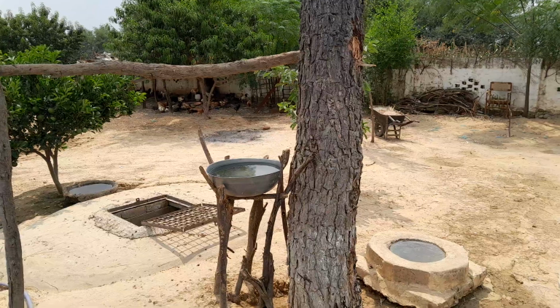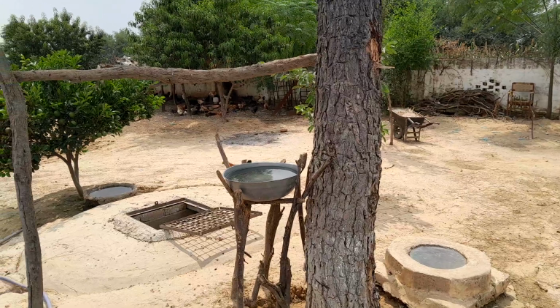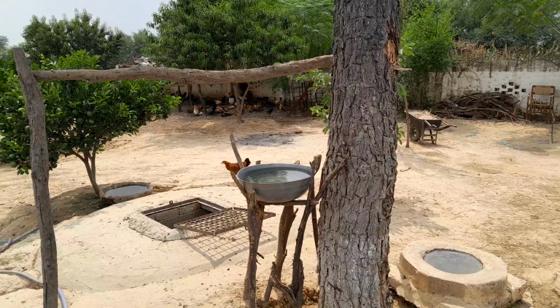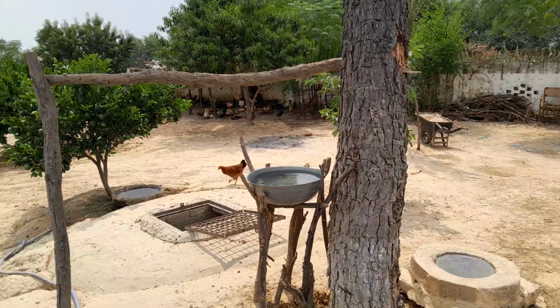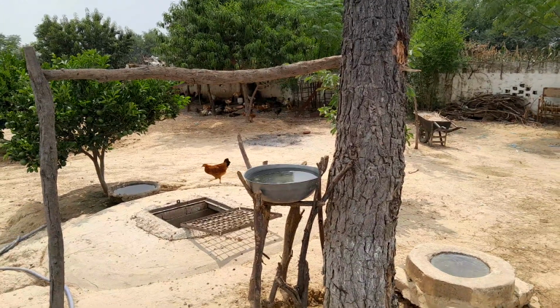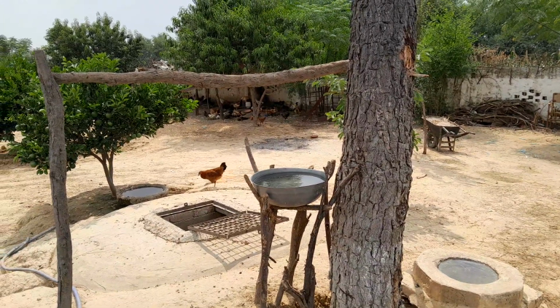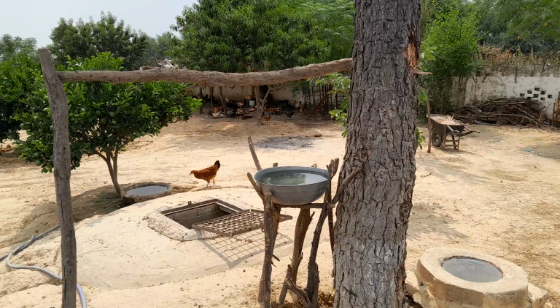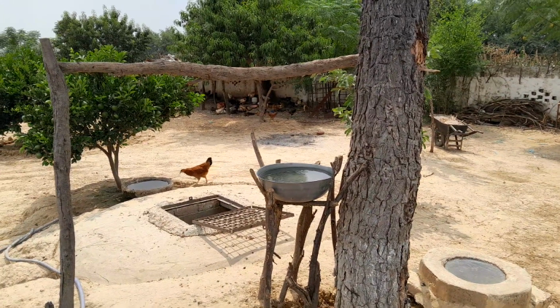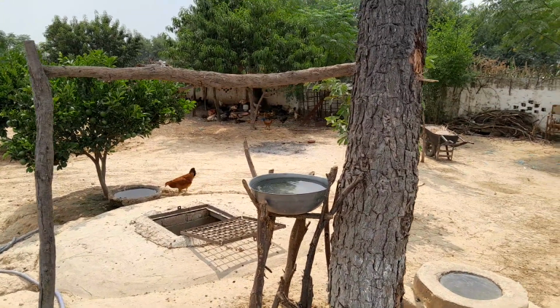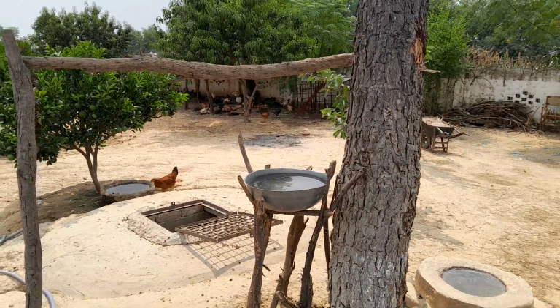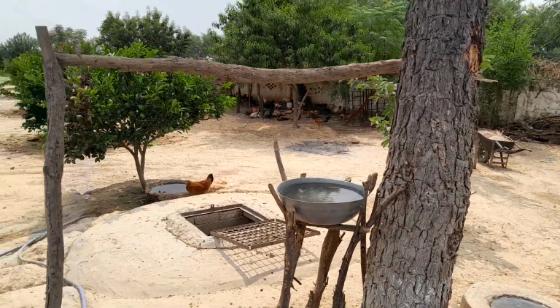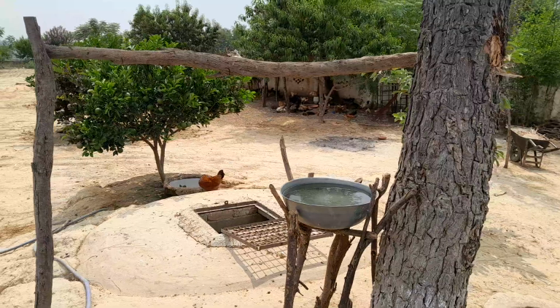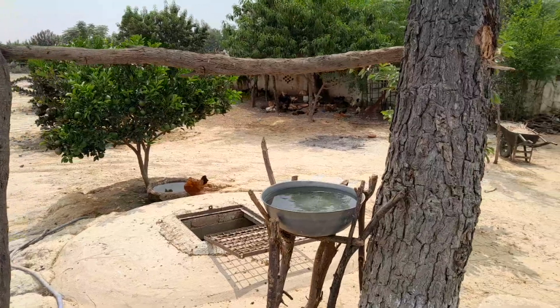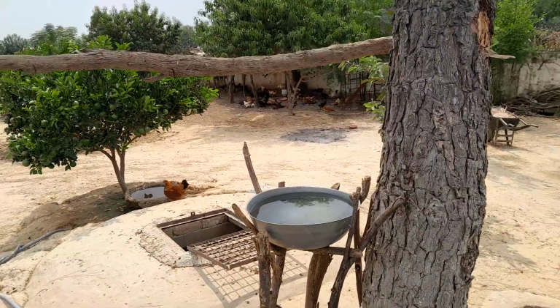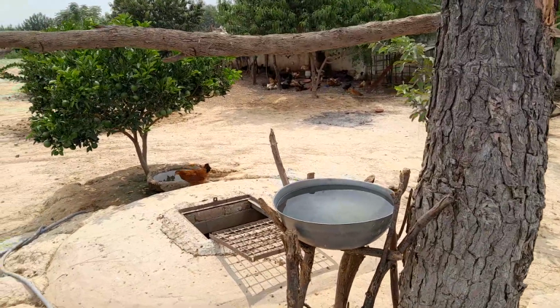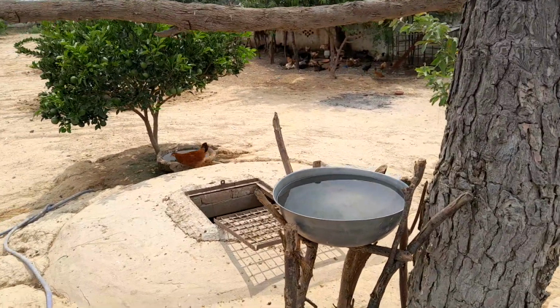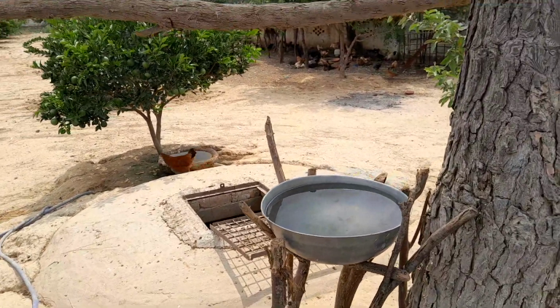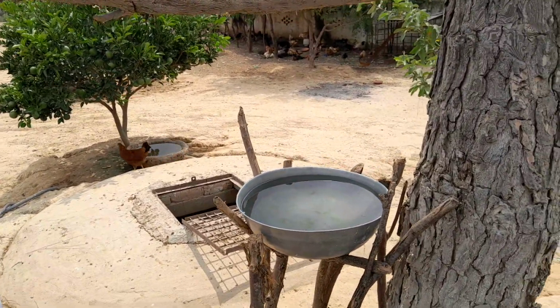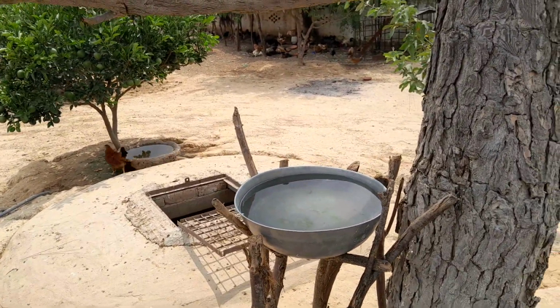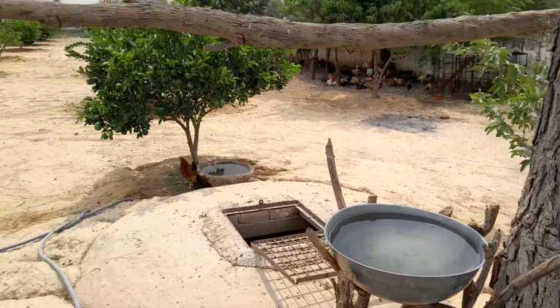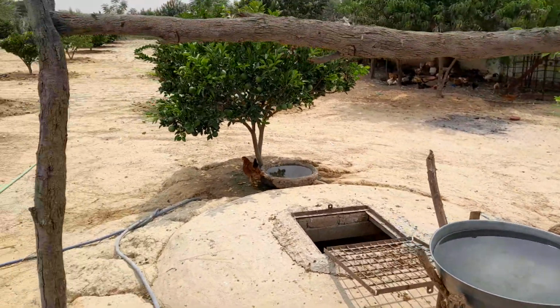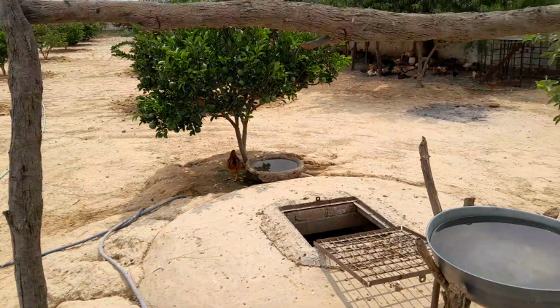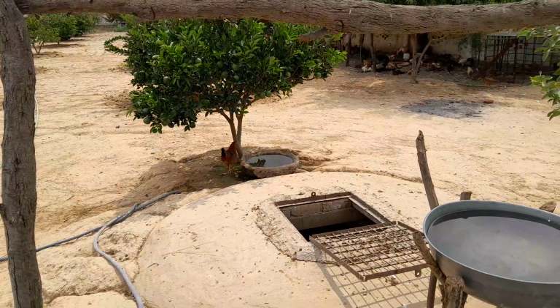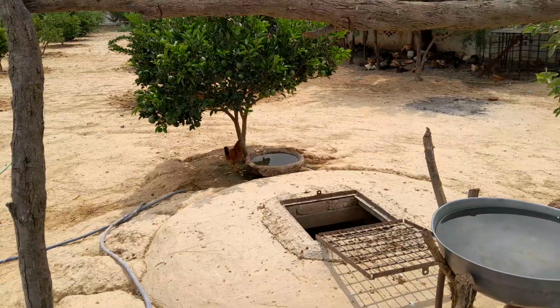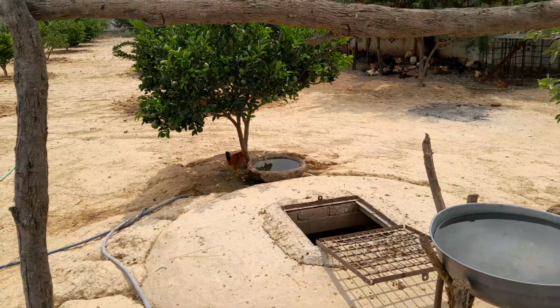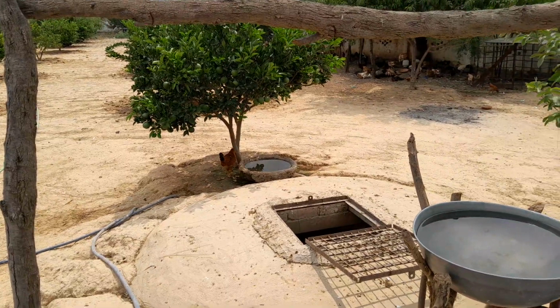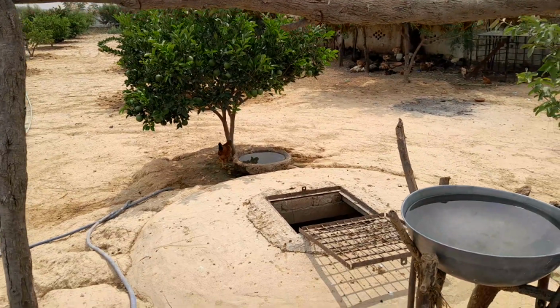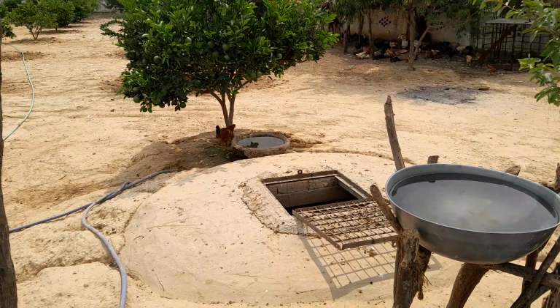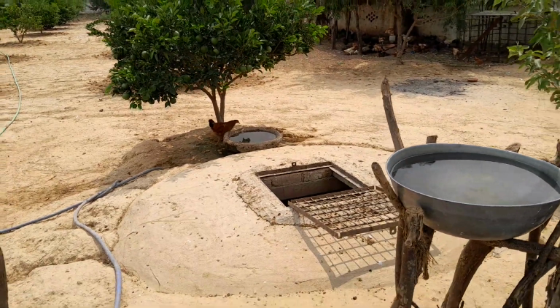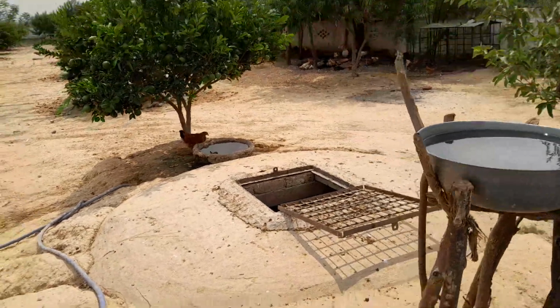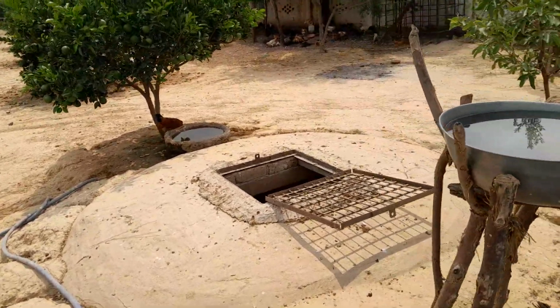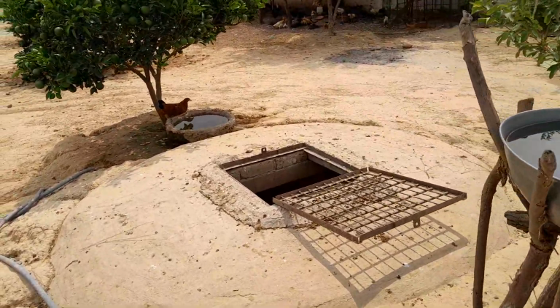Dear friends, Assalamu Alaikum. Today I will show you the pigeon house. This pot is full of water — they drink from it. And that pot is for their bathing. Look, this is the outer side of the house.